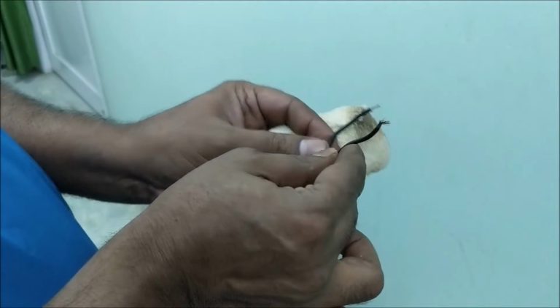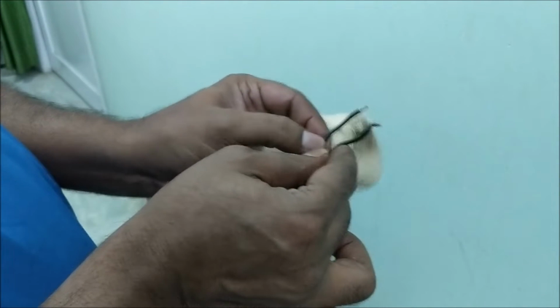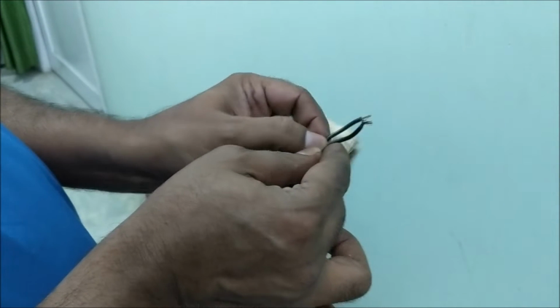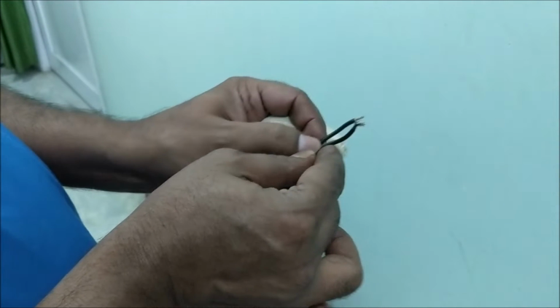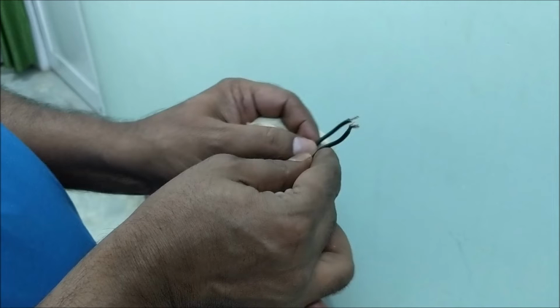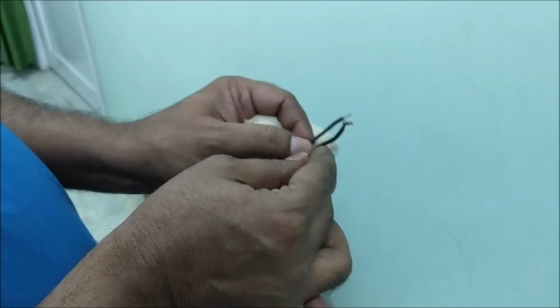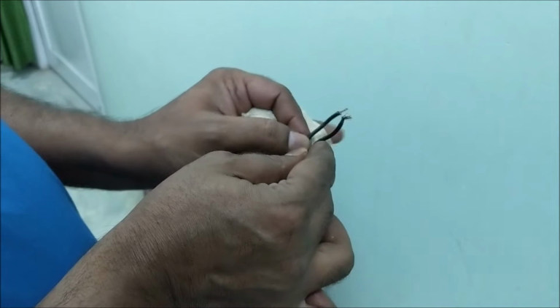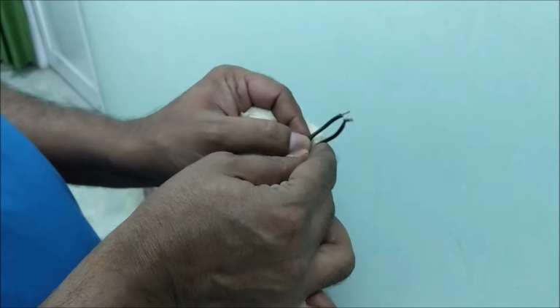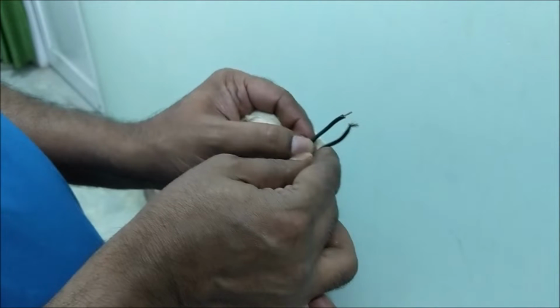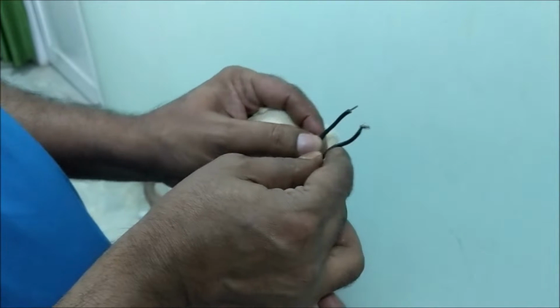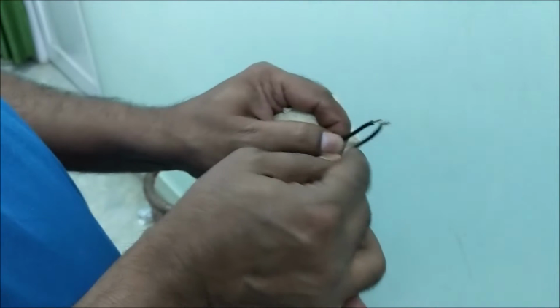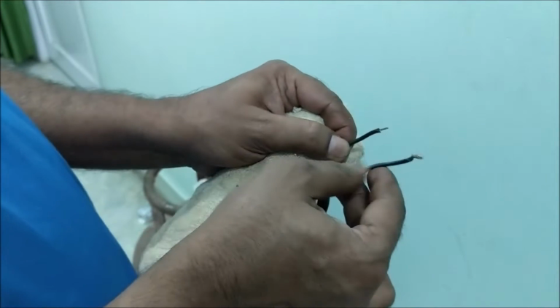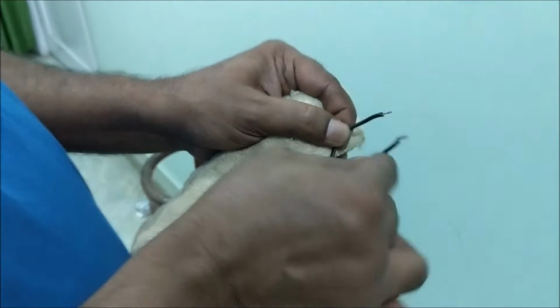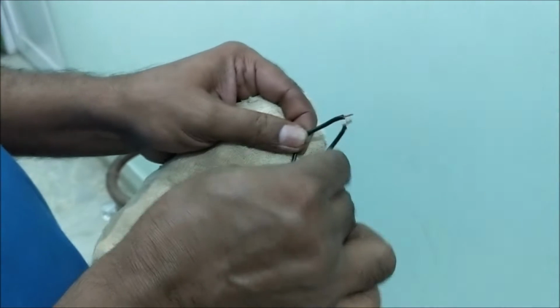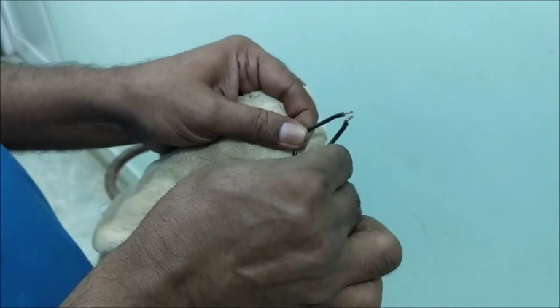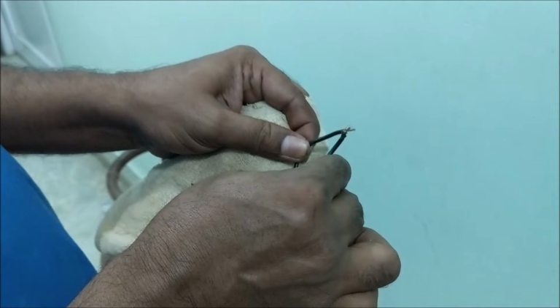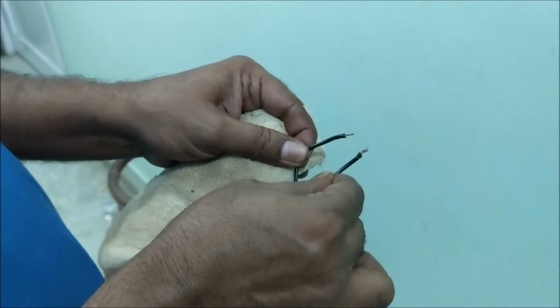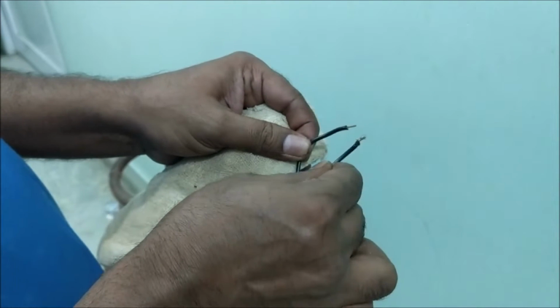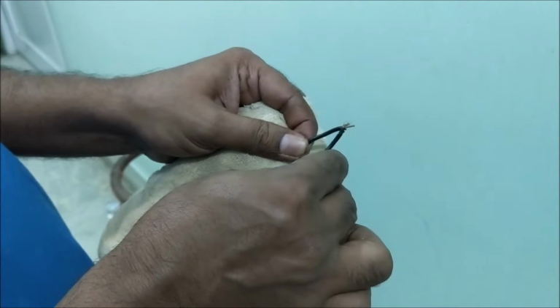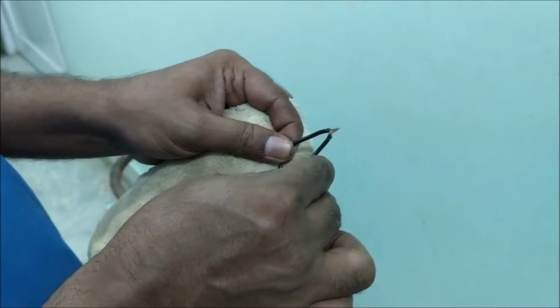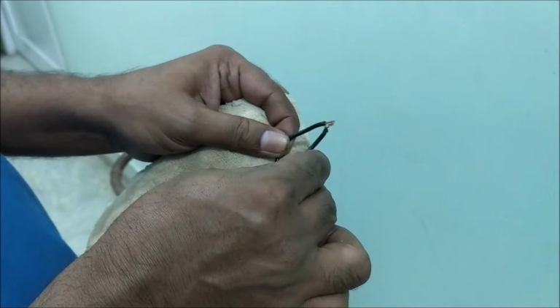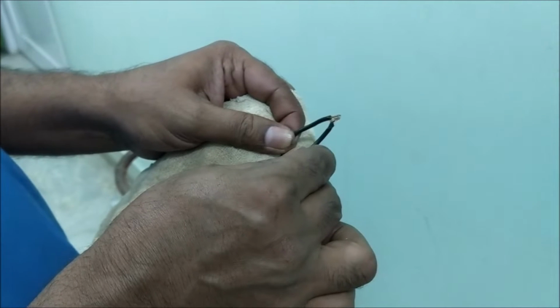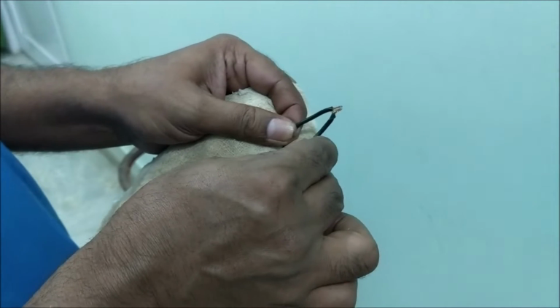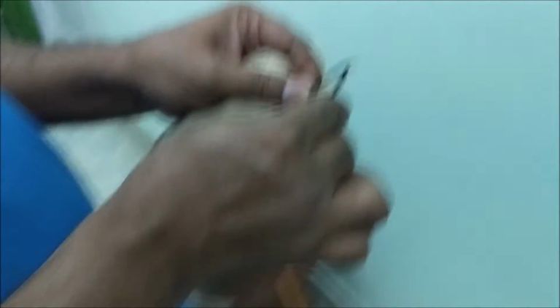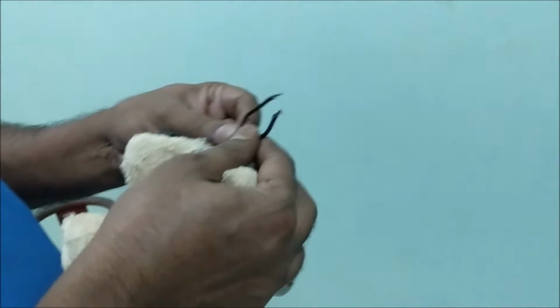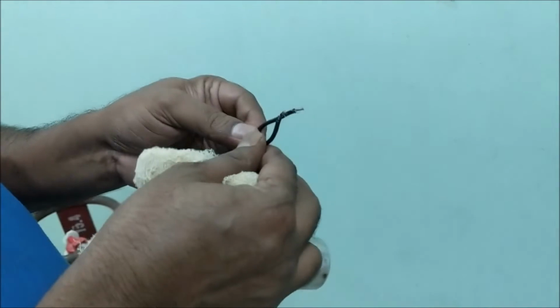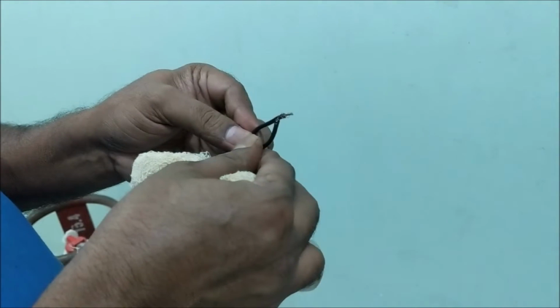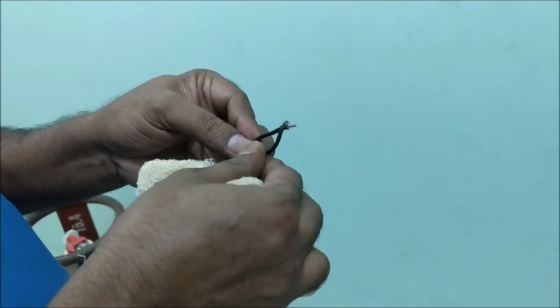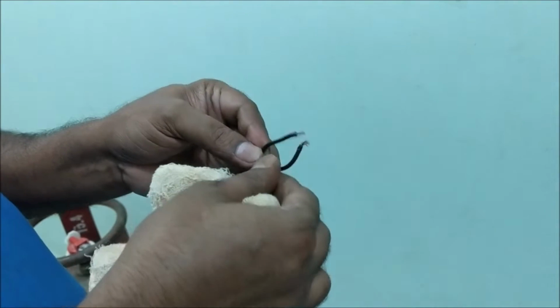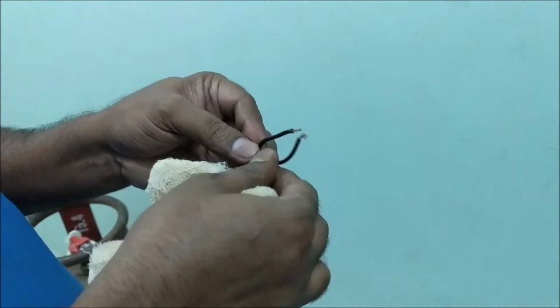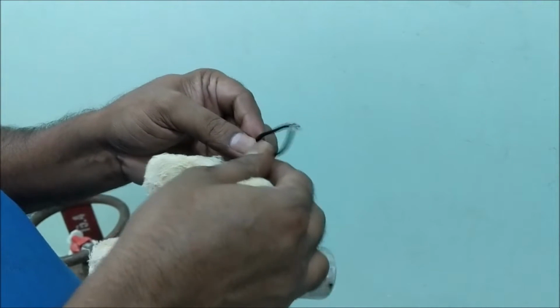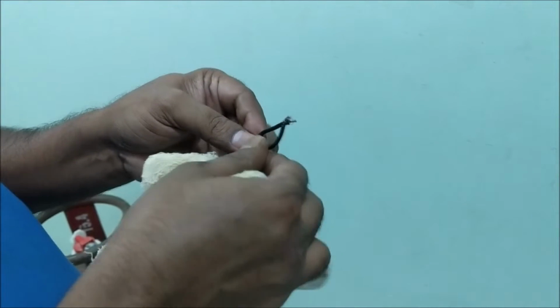Keep in mind that the bare wires of the condenser should not touch your hand — you may get electrocuted. You can see there is no spark after touching the wires. It means the condenser is bad.